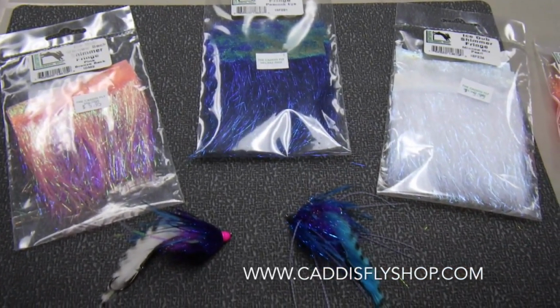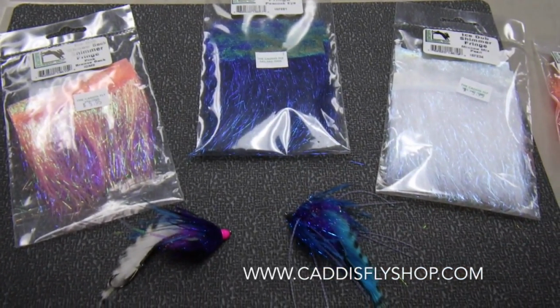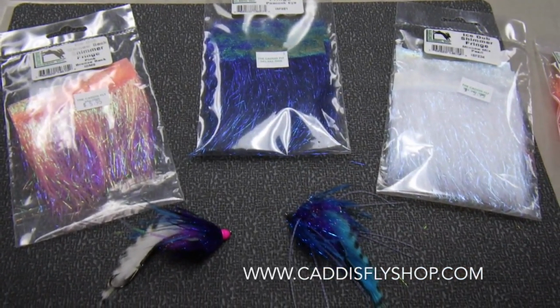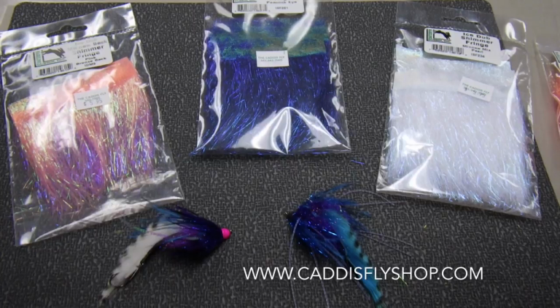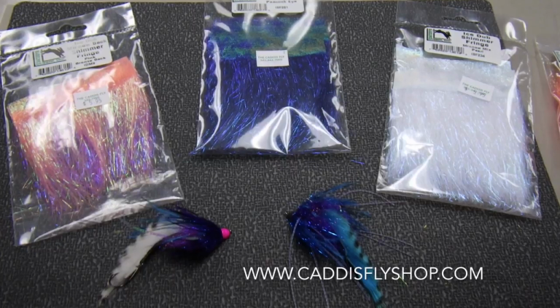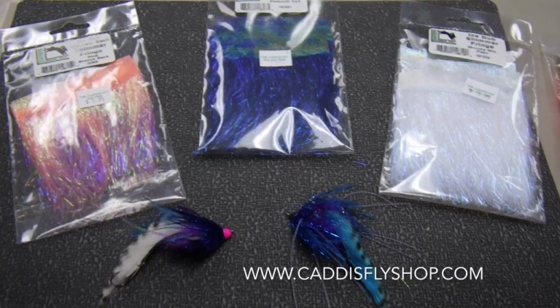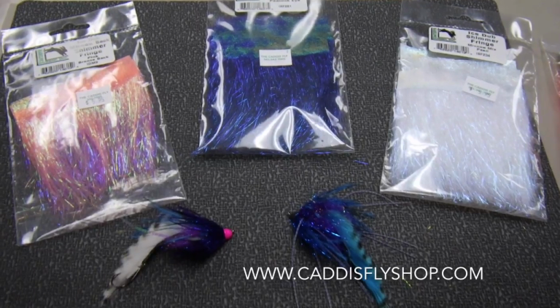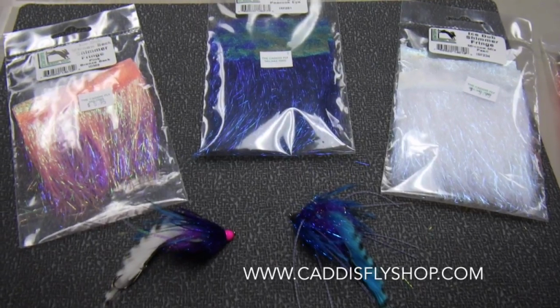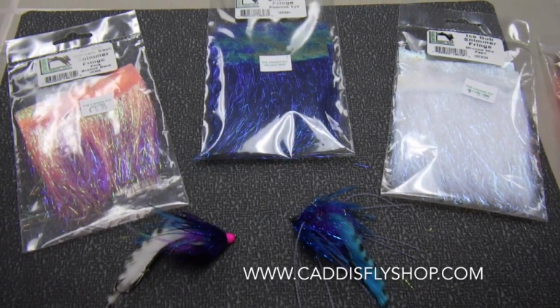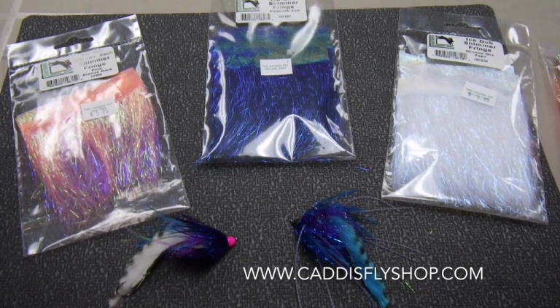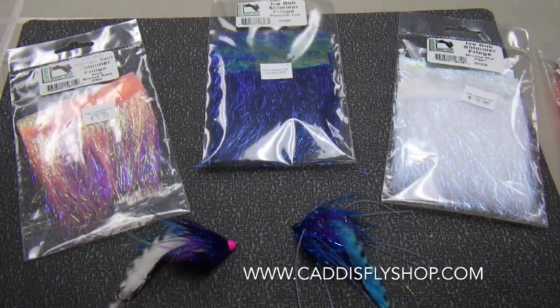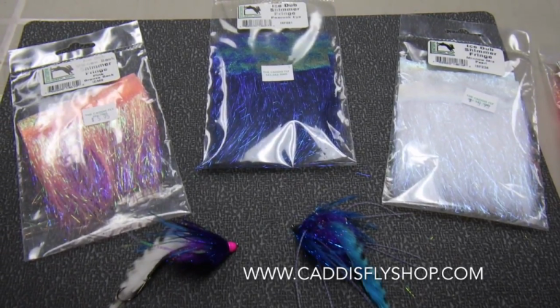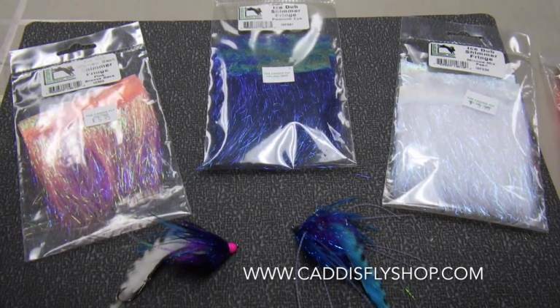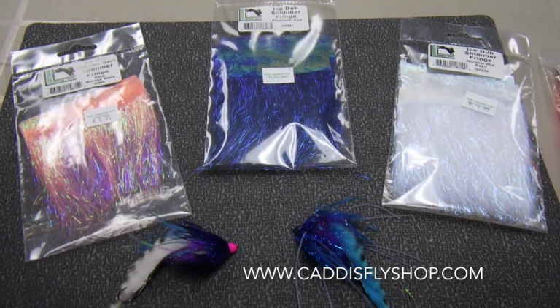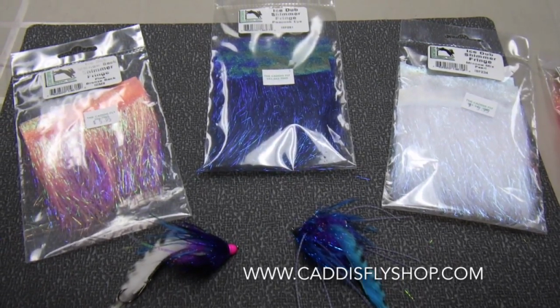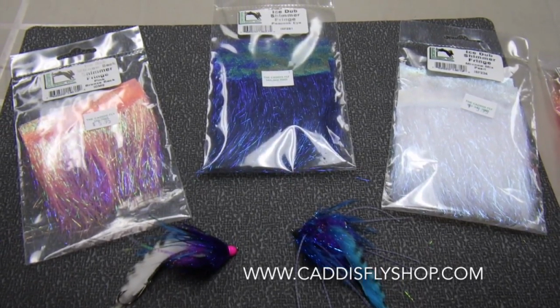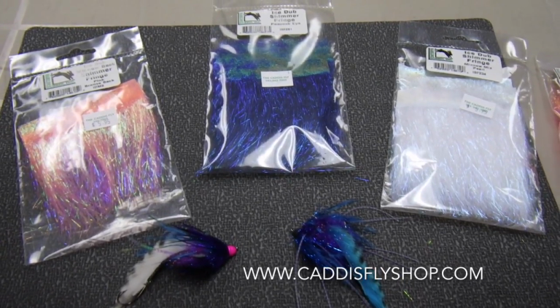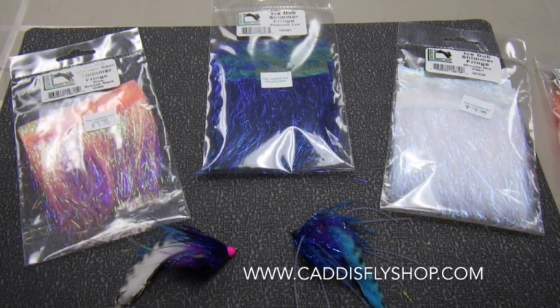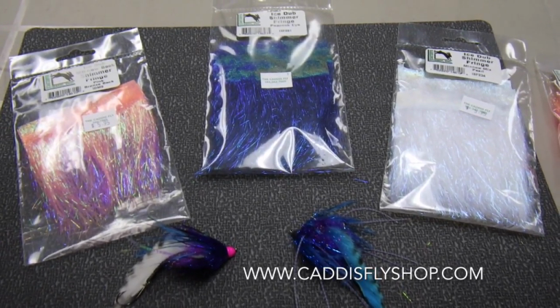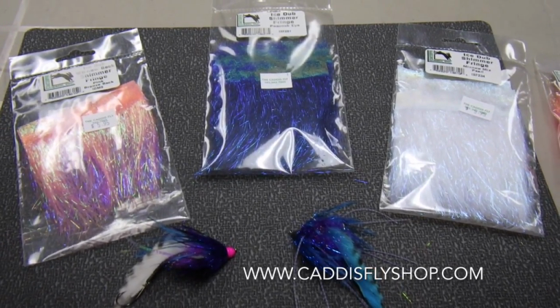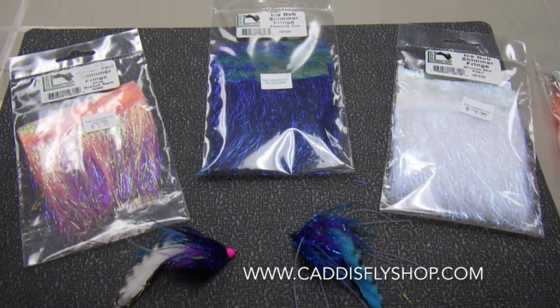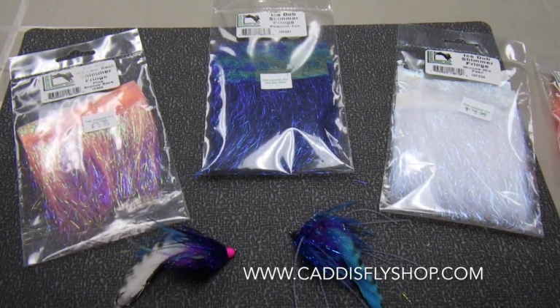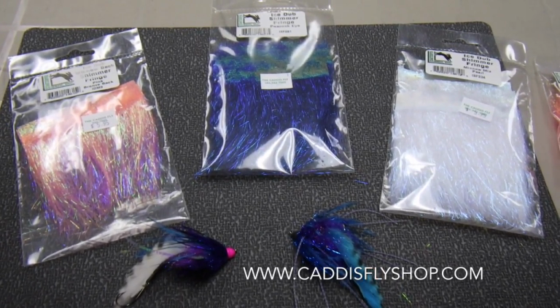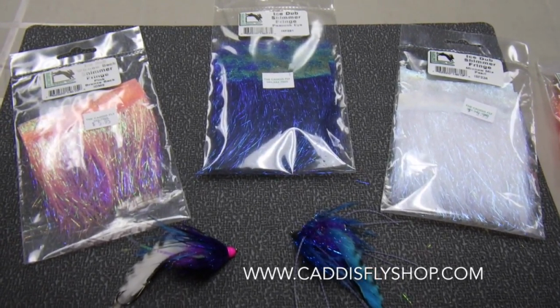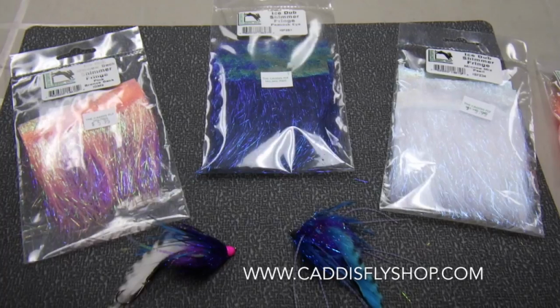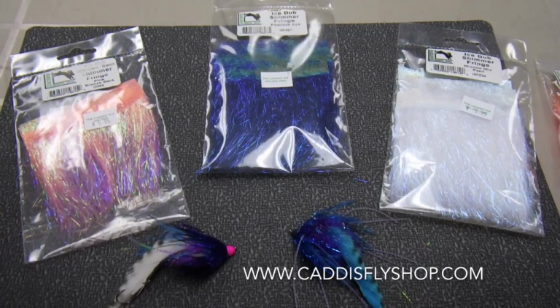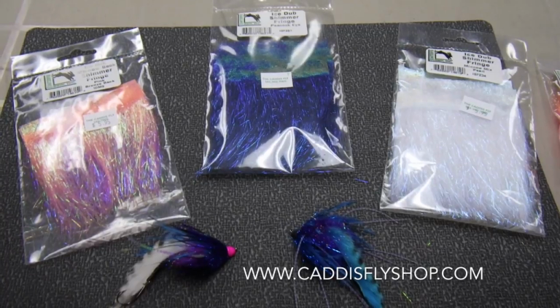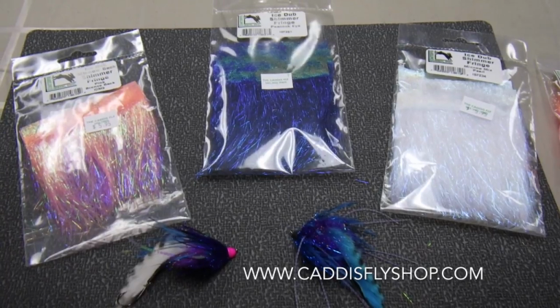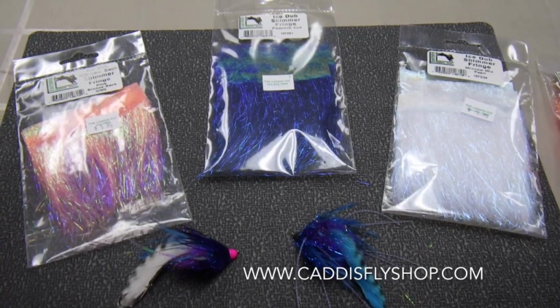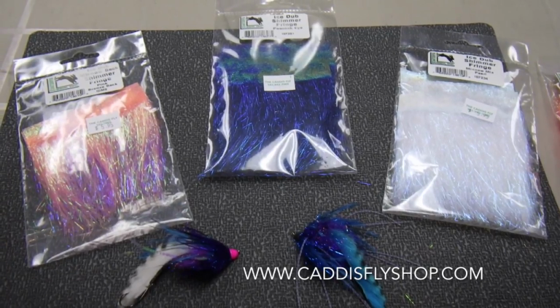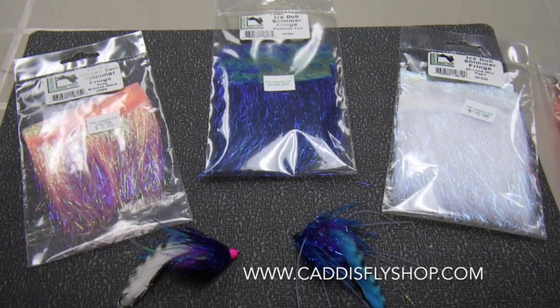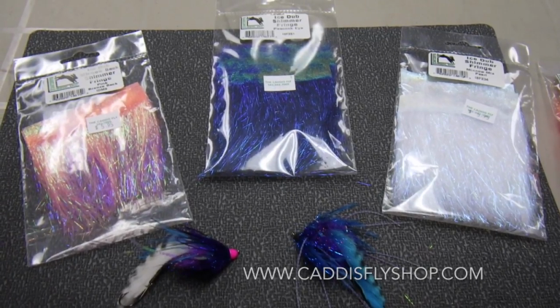Super cool product available in ten different colors, both UV and regular. Available at cadisflyshop.com.